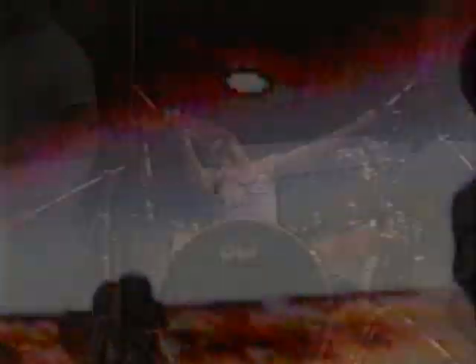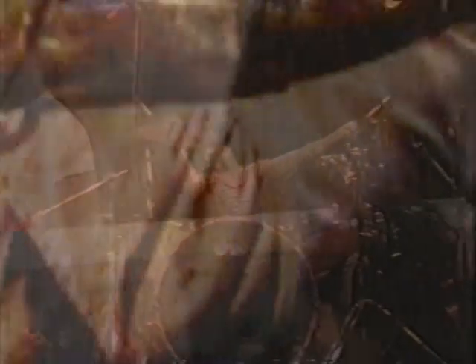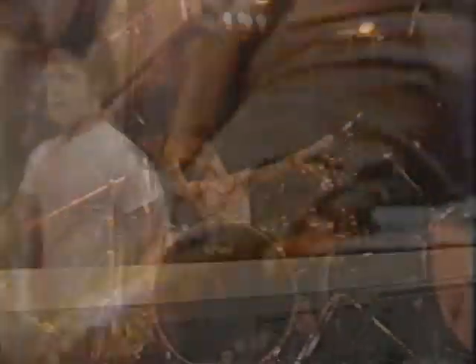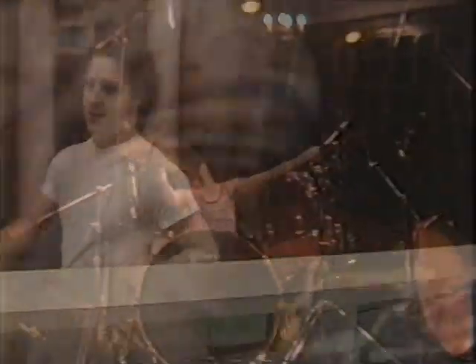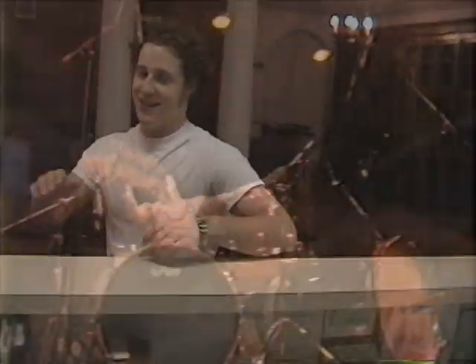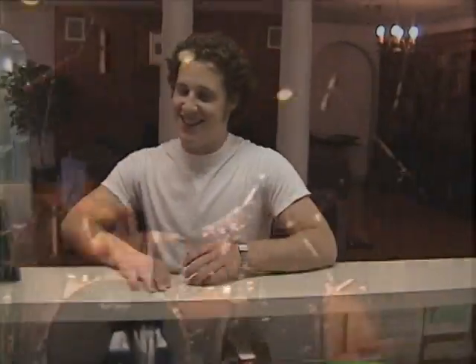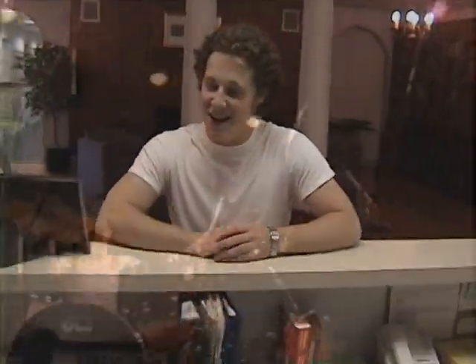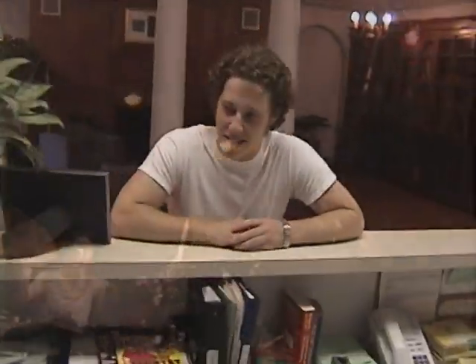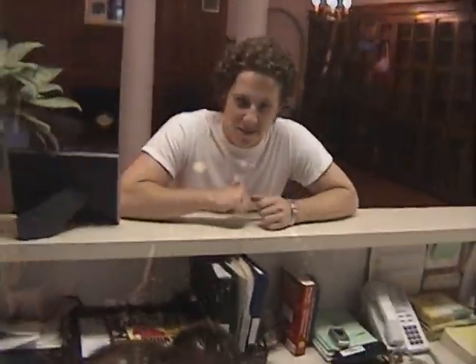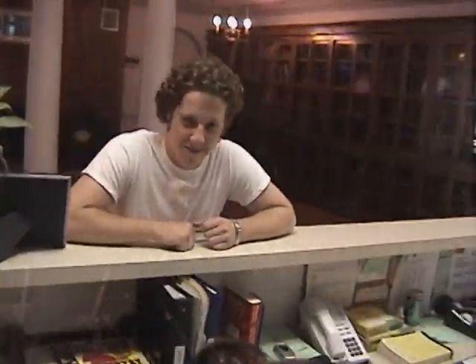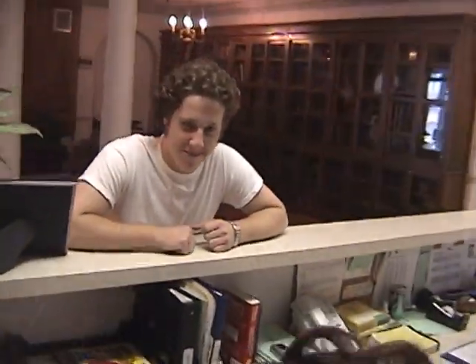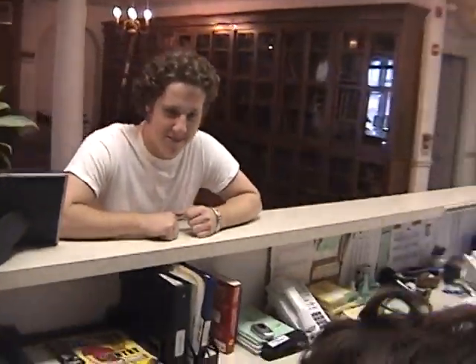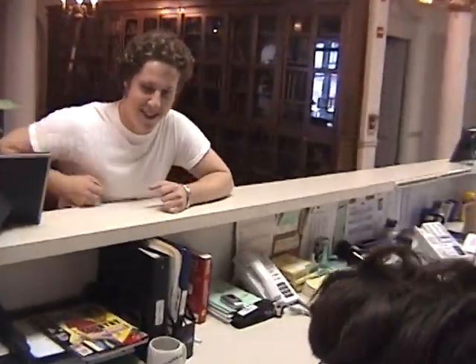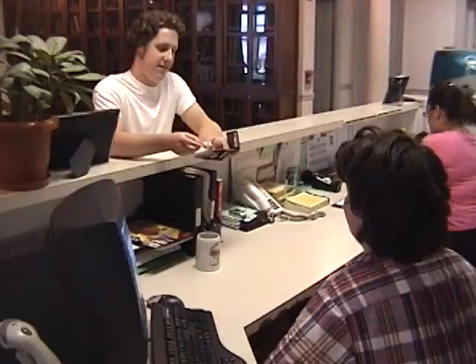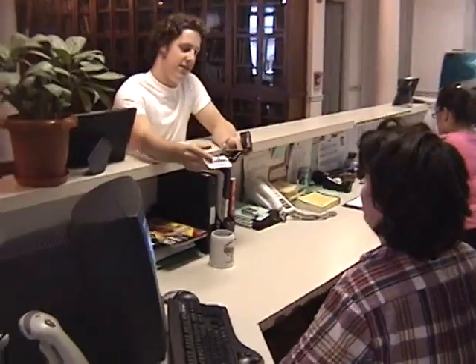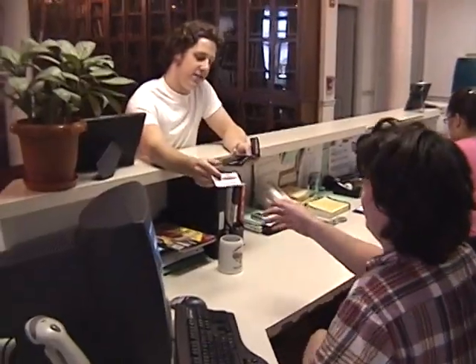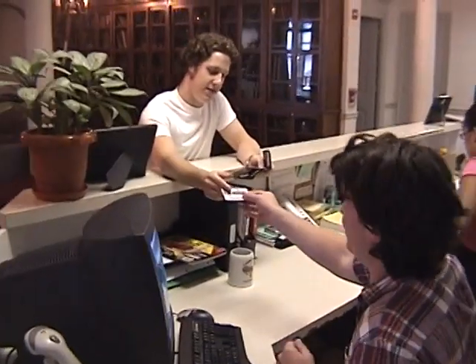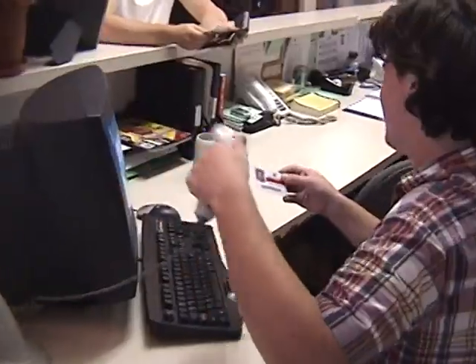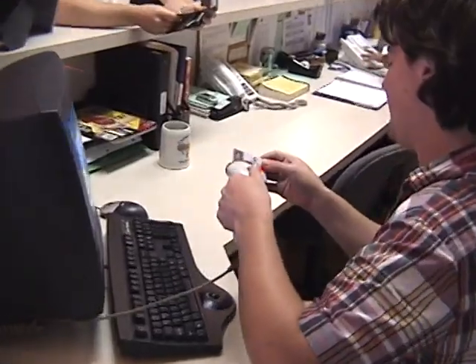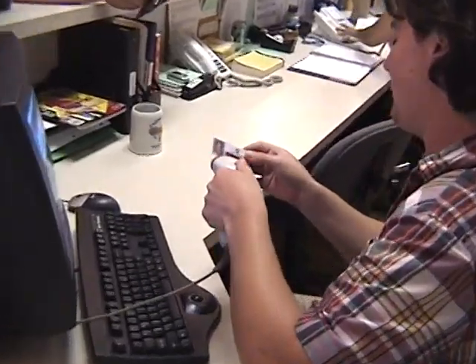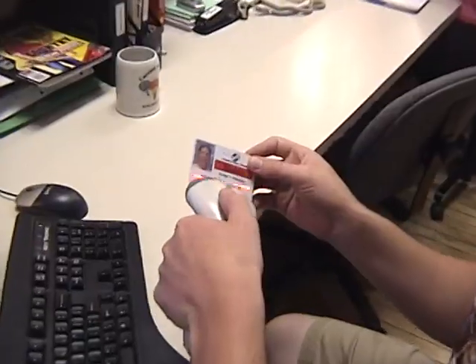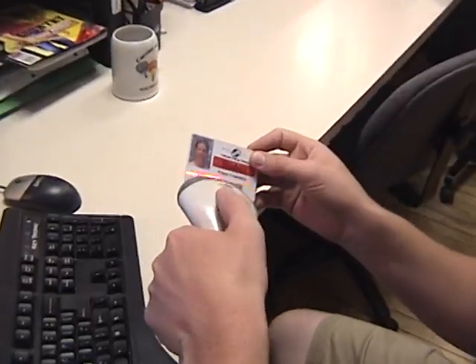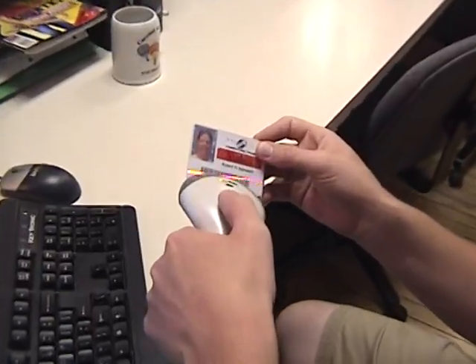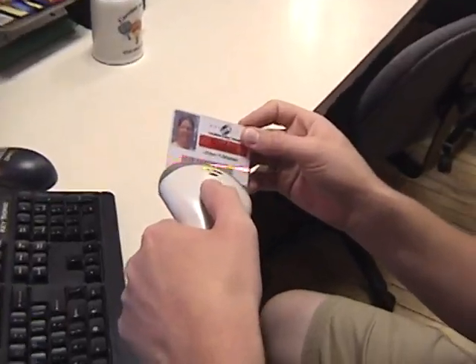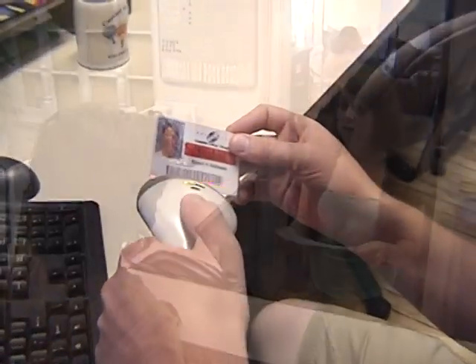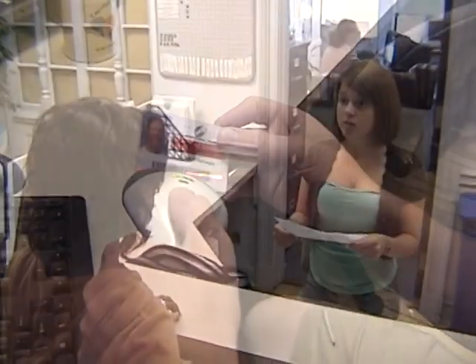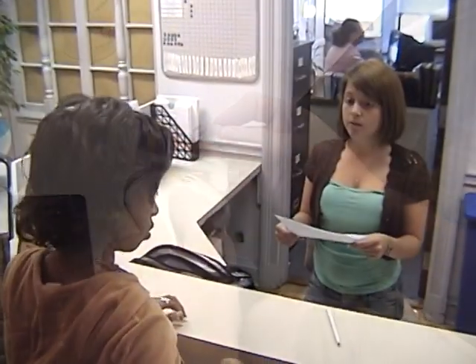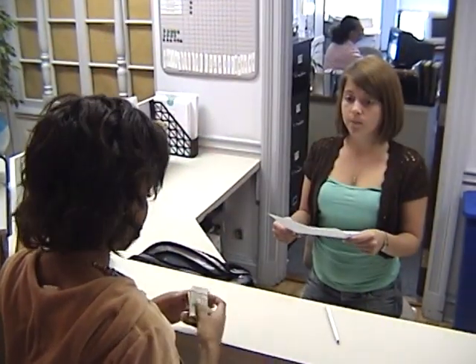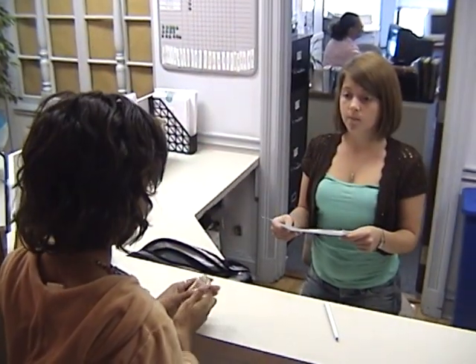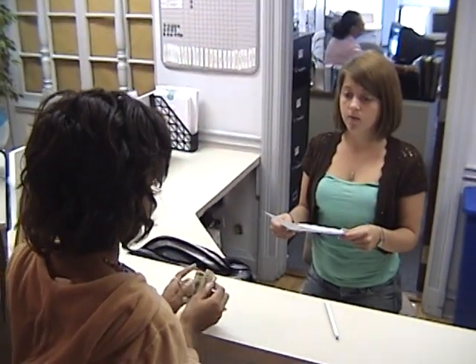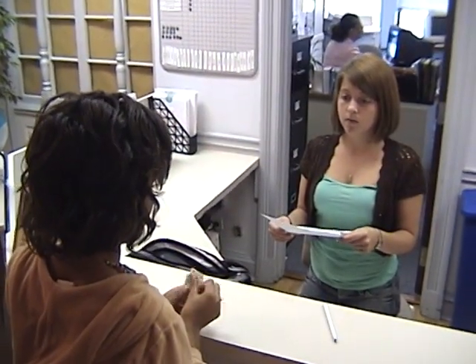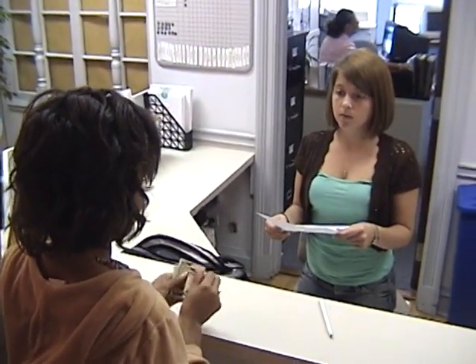At the third floor desk, you can check out practice rooms, drum bags, and upright basses. This is also where you place and pick up orders for concert hall recordings.